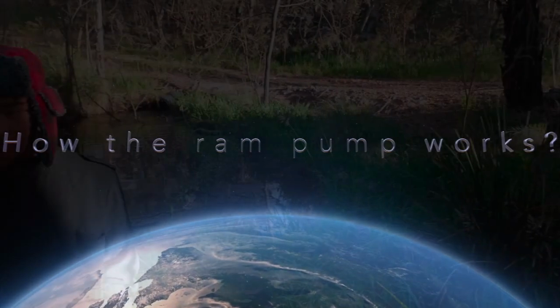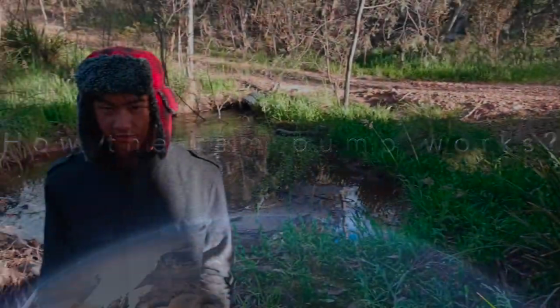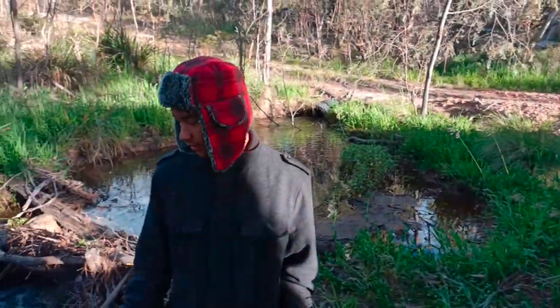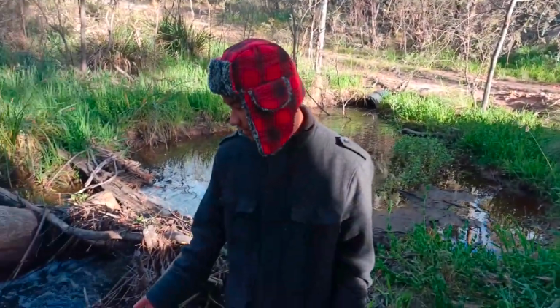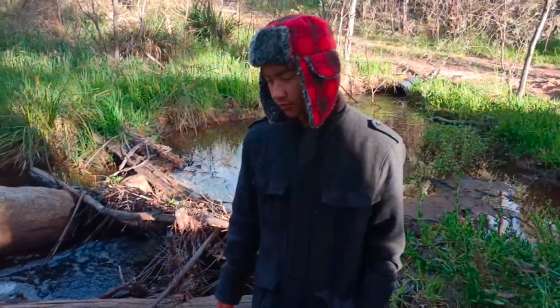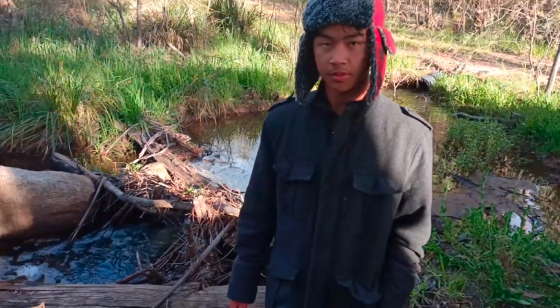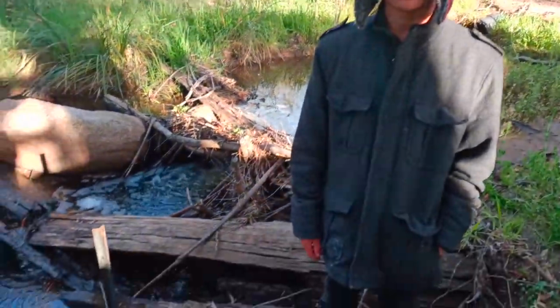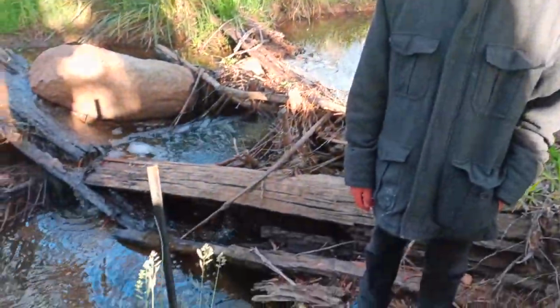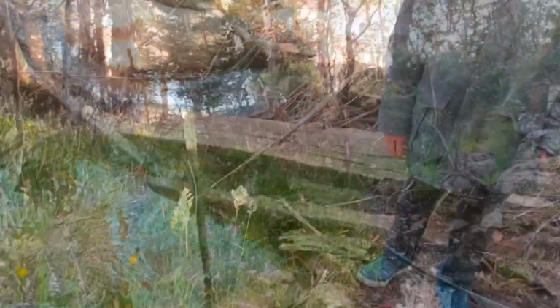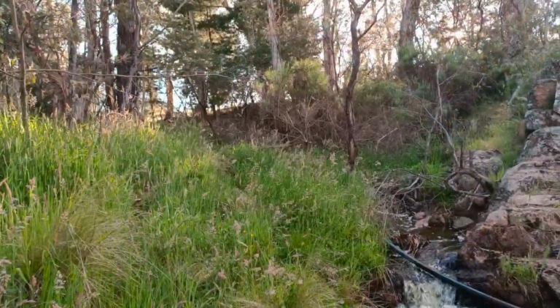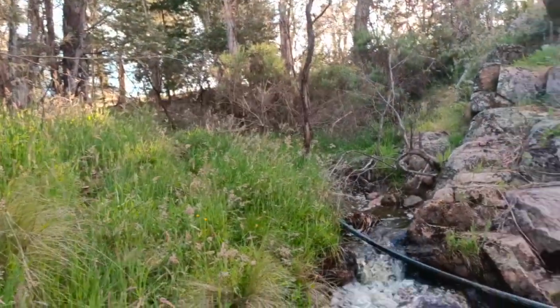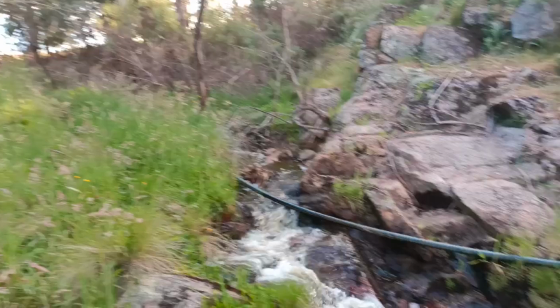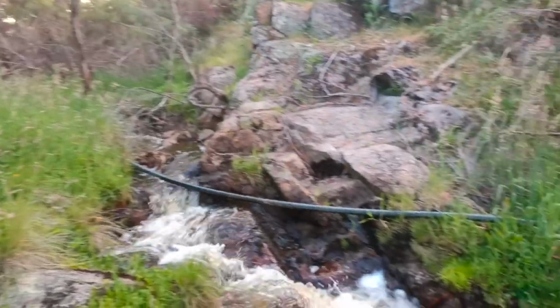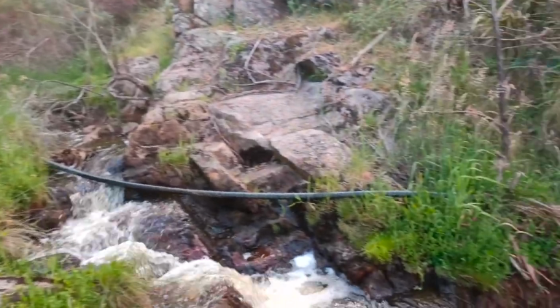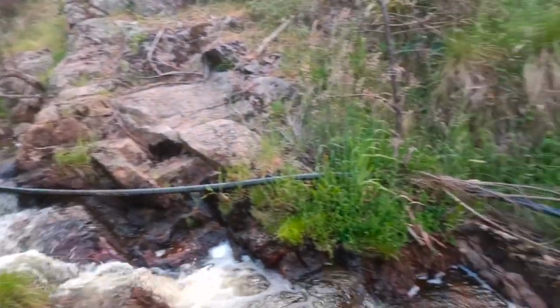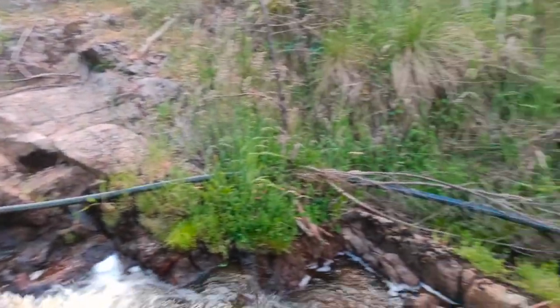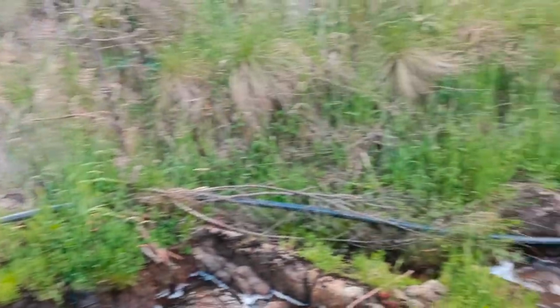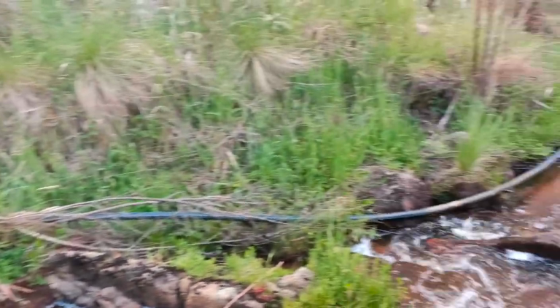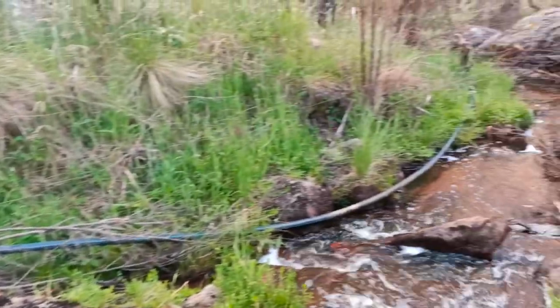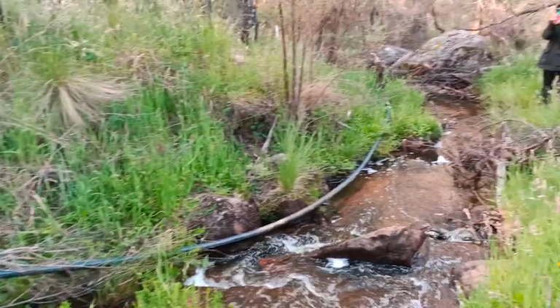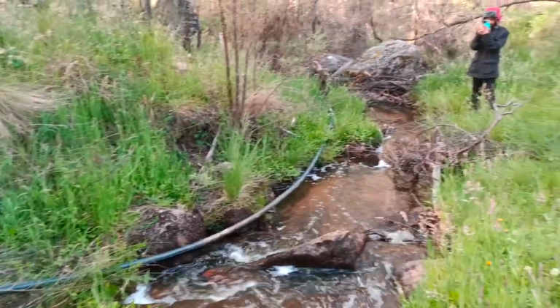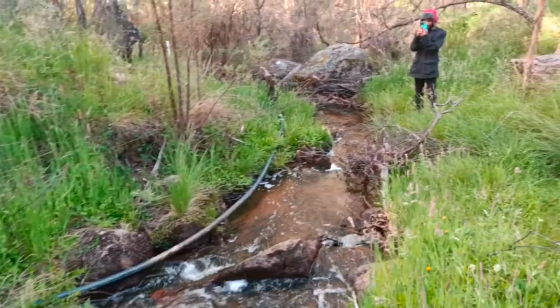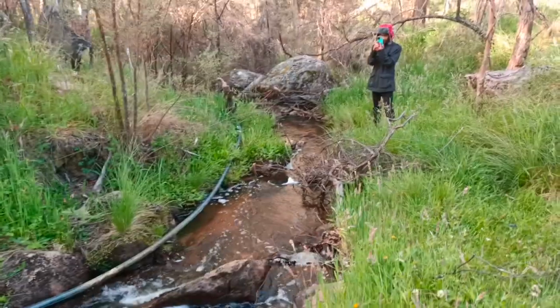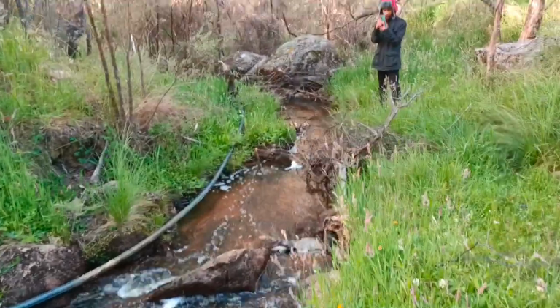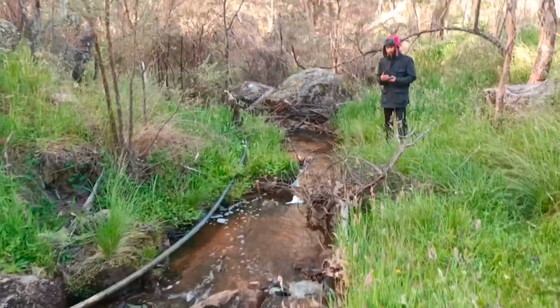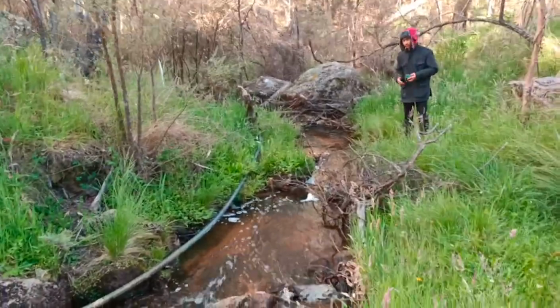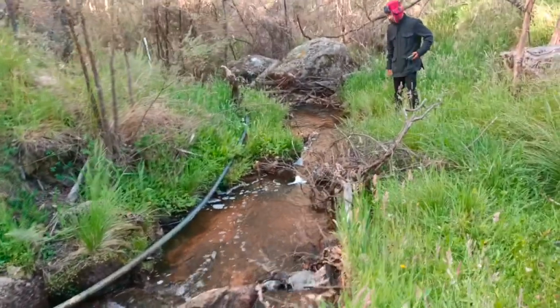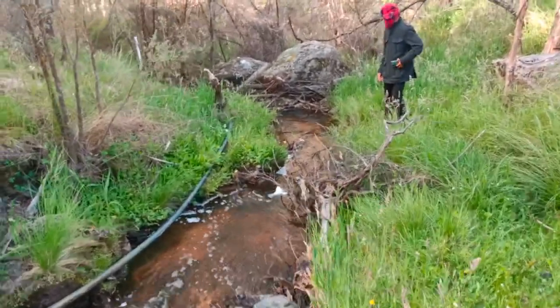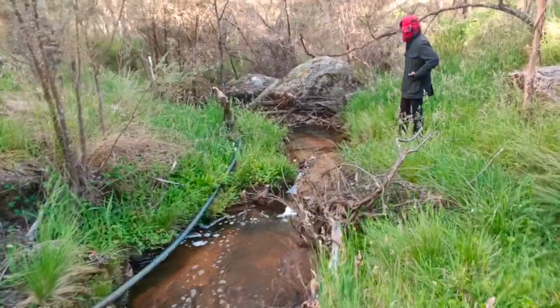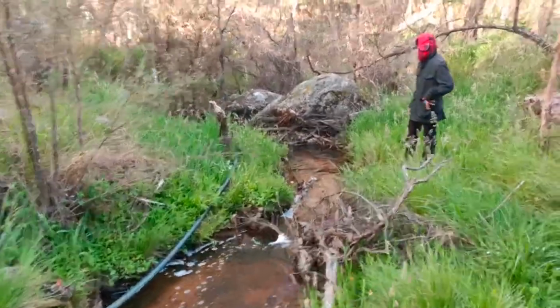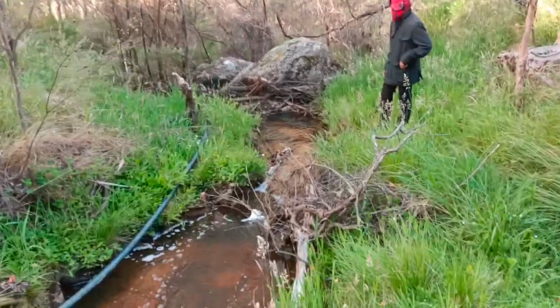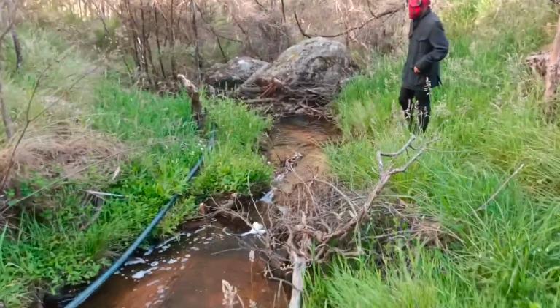This is the intake of the ramp pump, coming down from the source. This is the 50 millimeter hose, about 50 meters going down to the ramp pump. It's currently working.